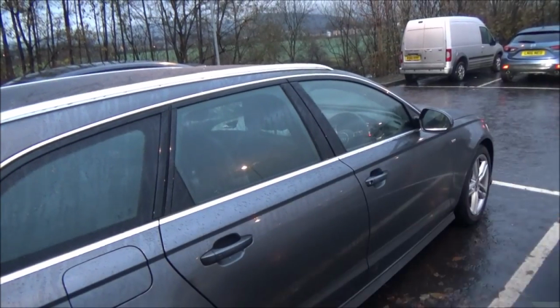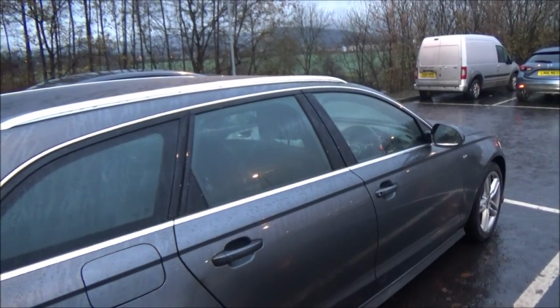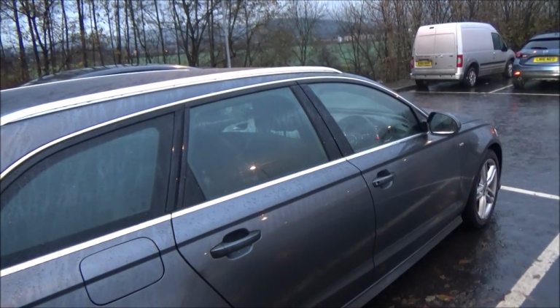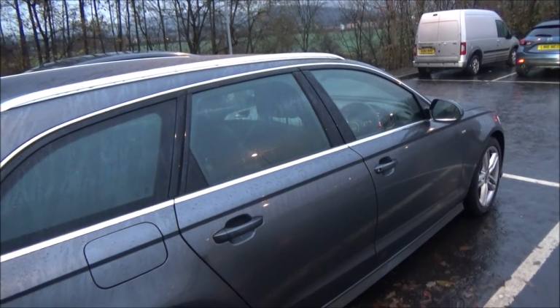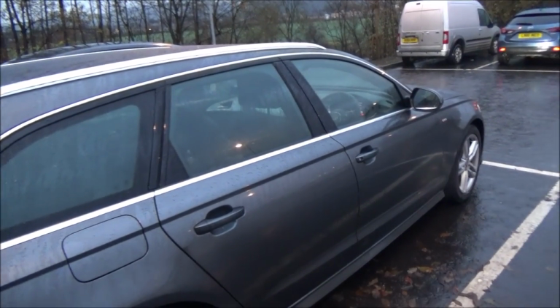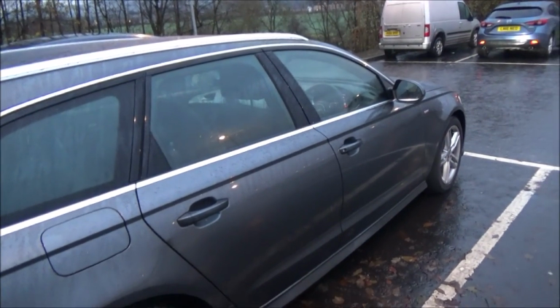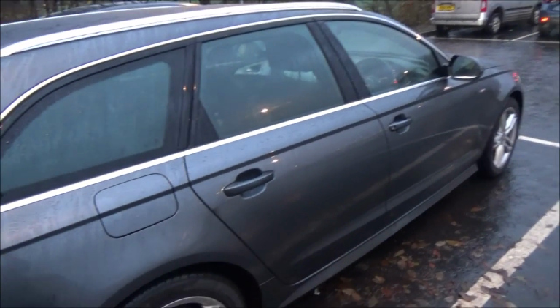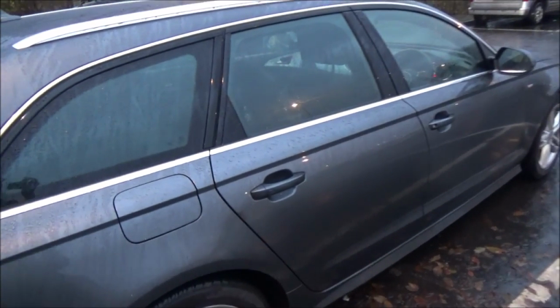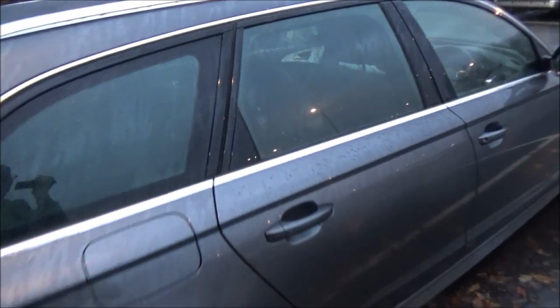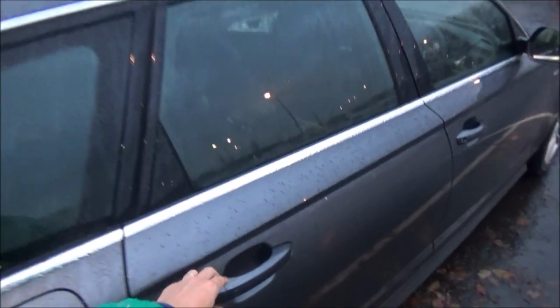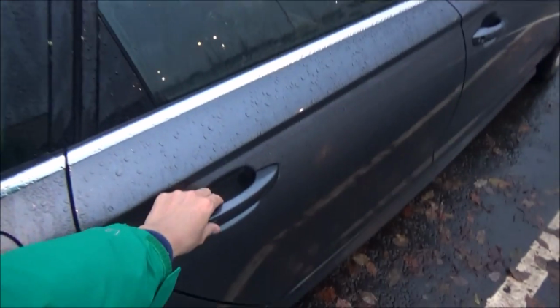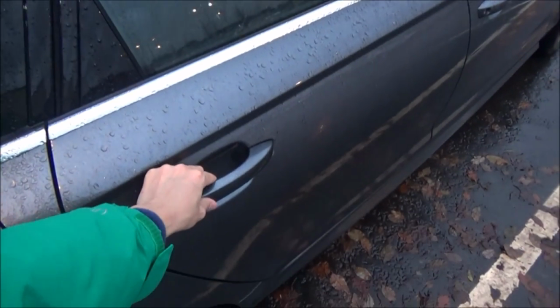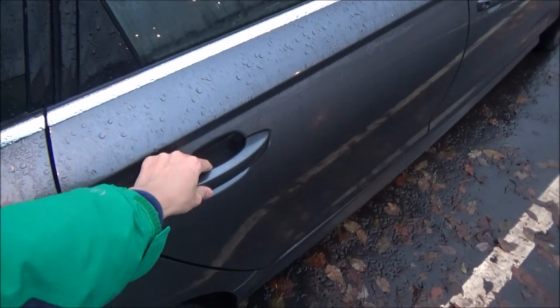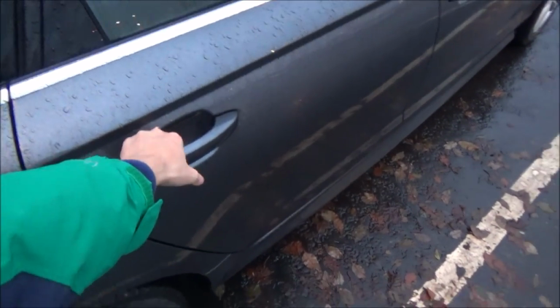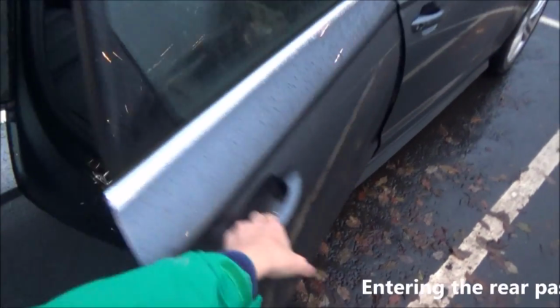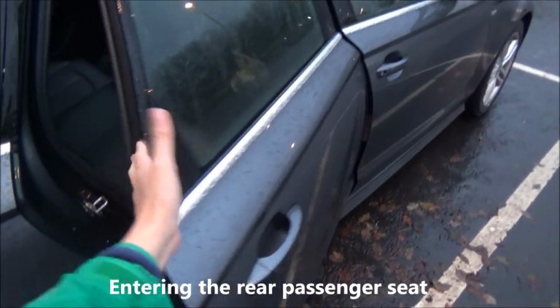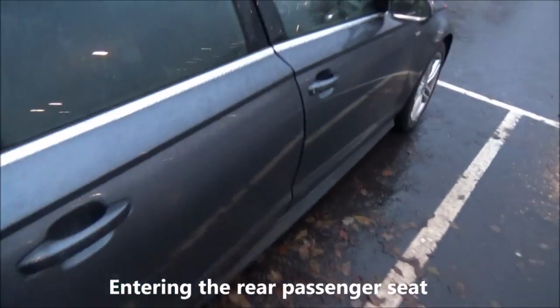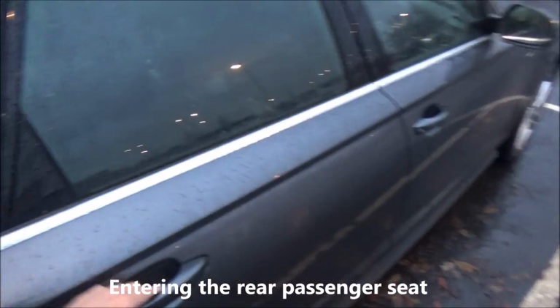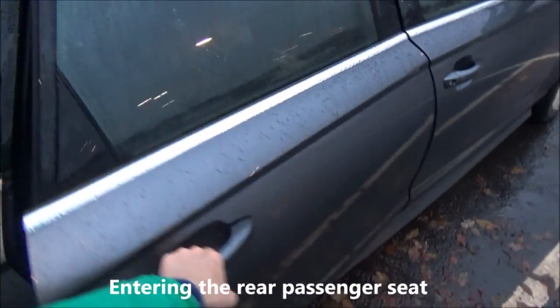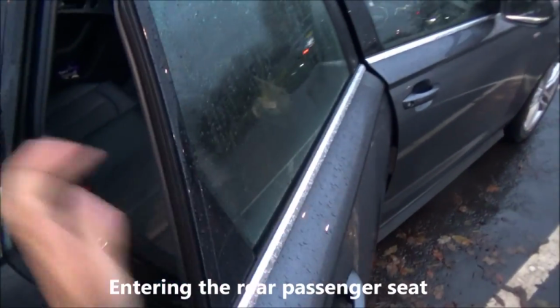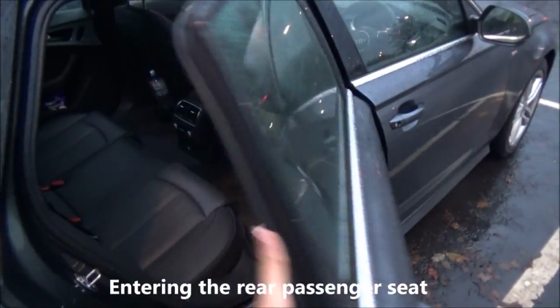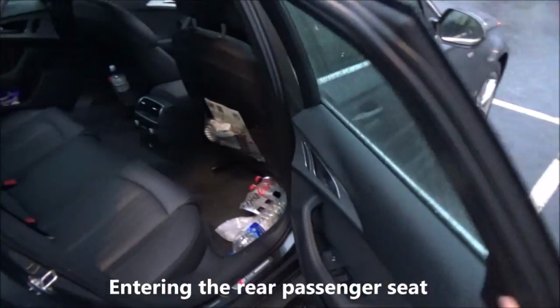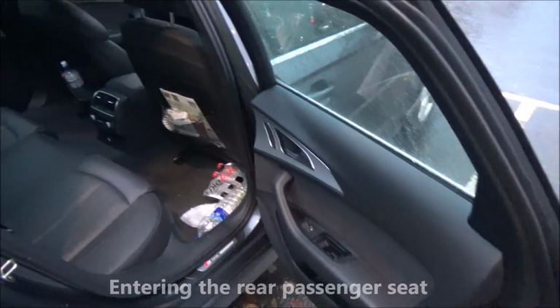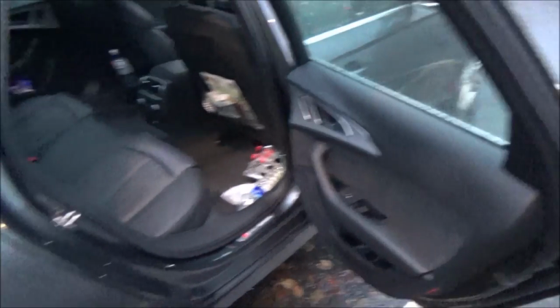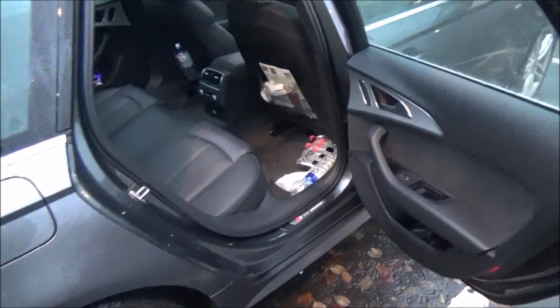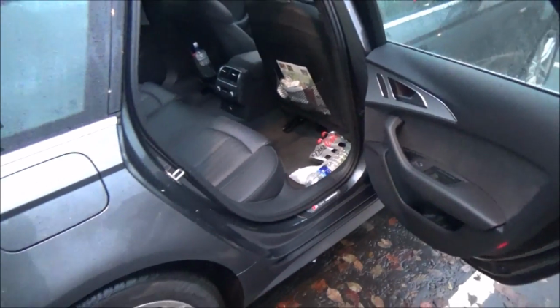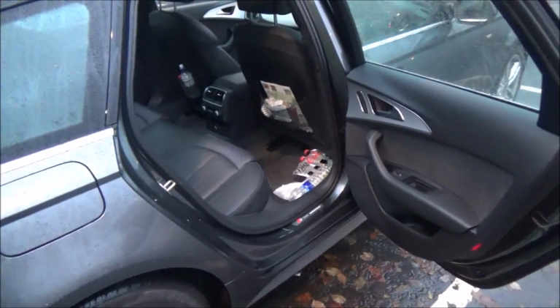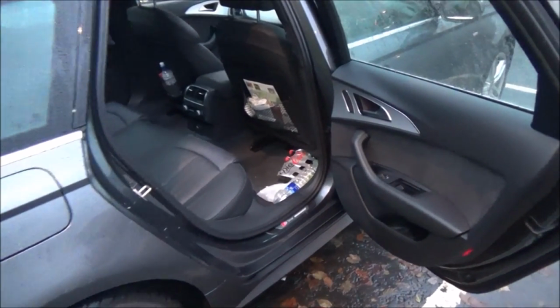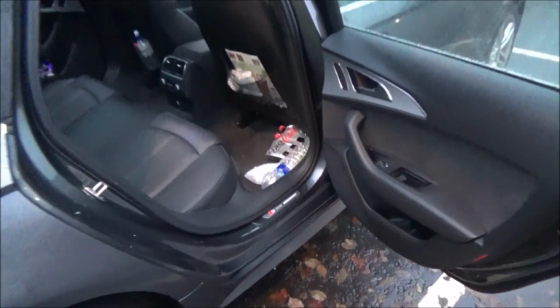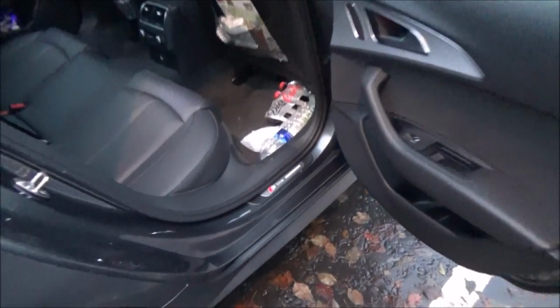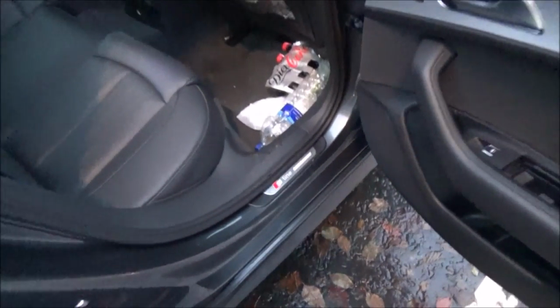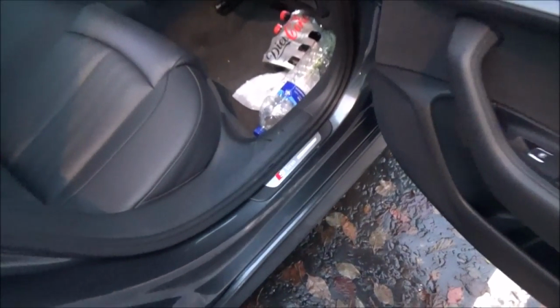Let me show you the rest of the Audi A6 — this time the rear passenger seat. For the back, let me open the door. There's plenty of room. S-line.